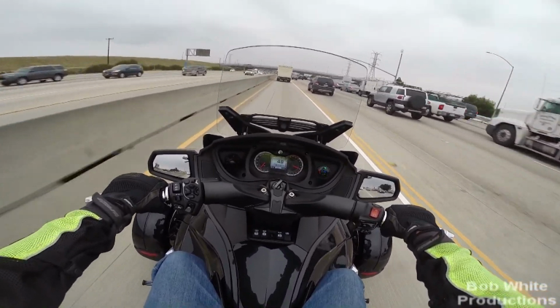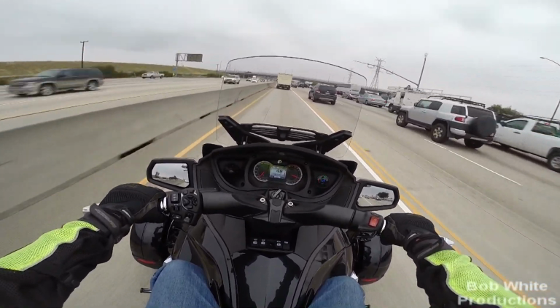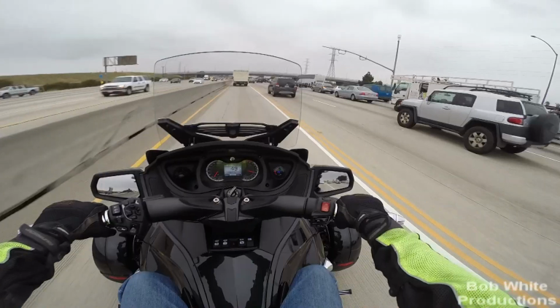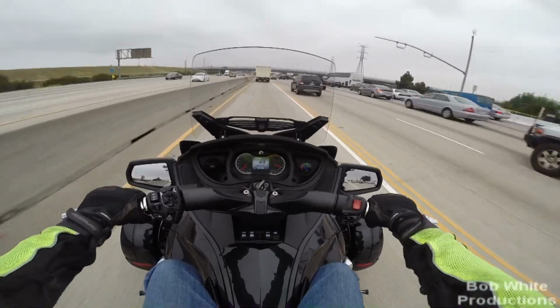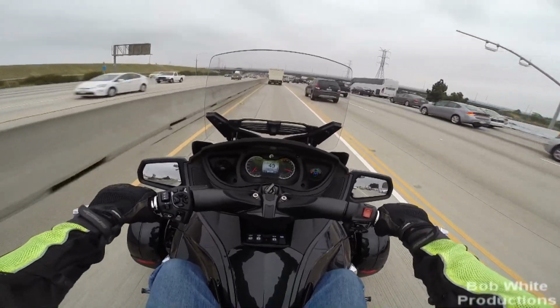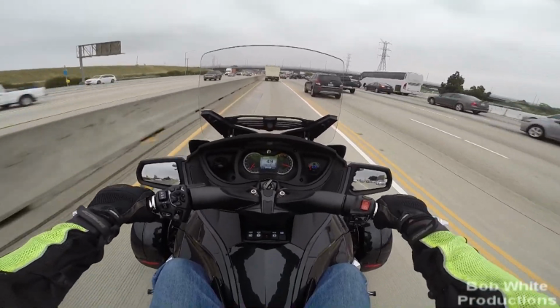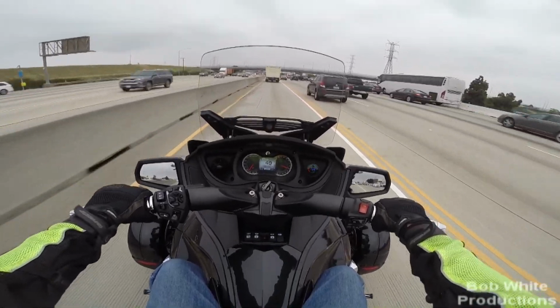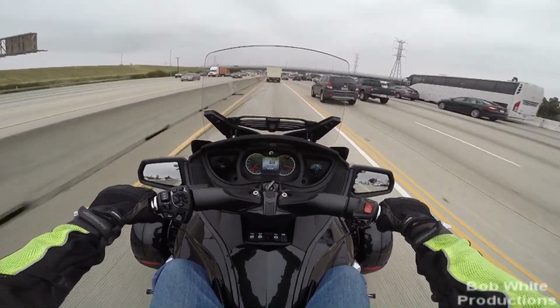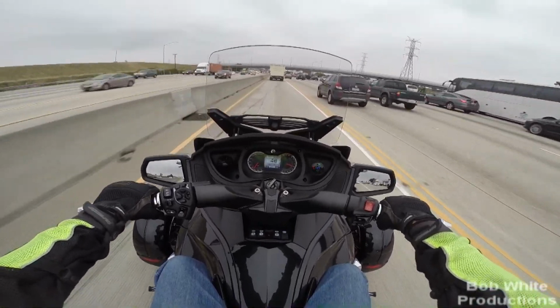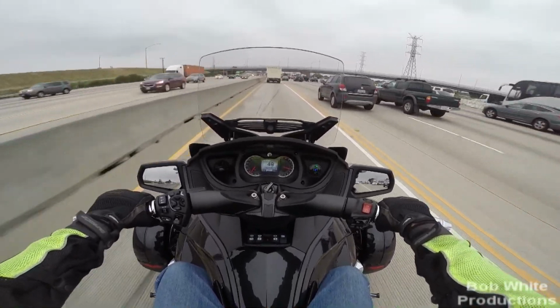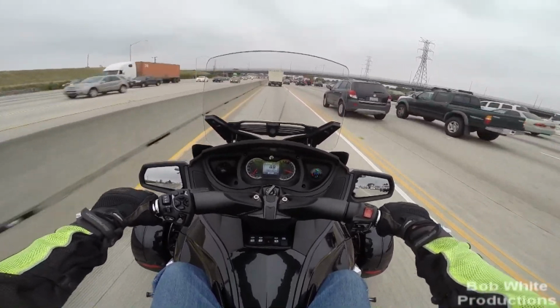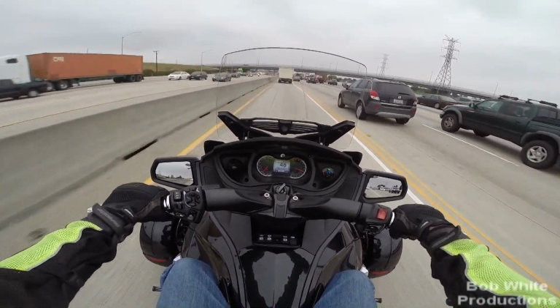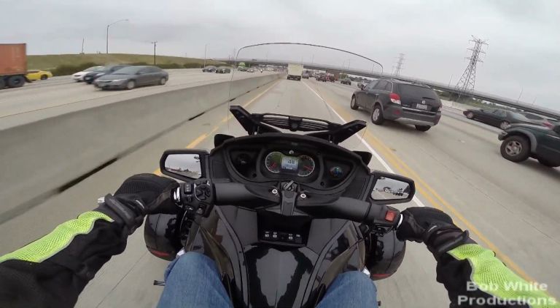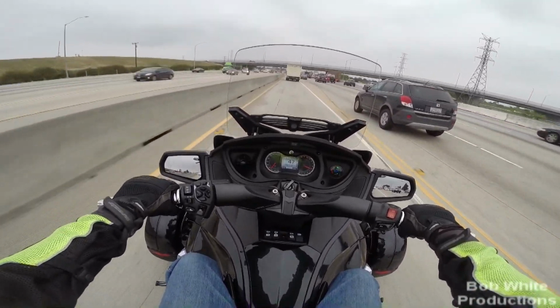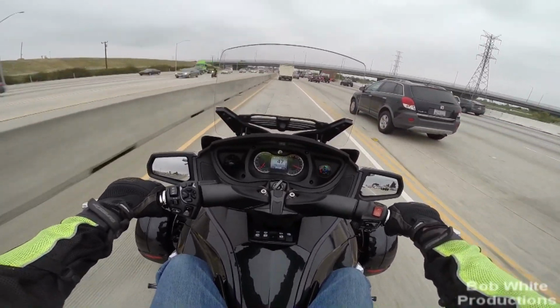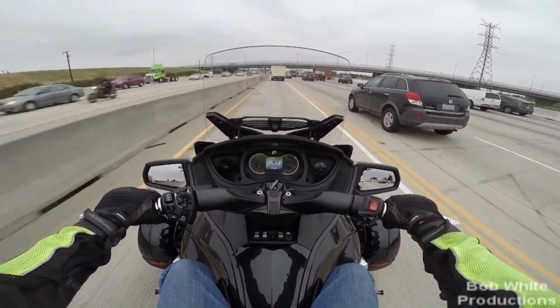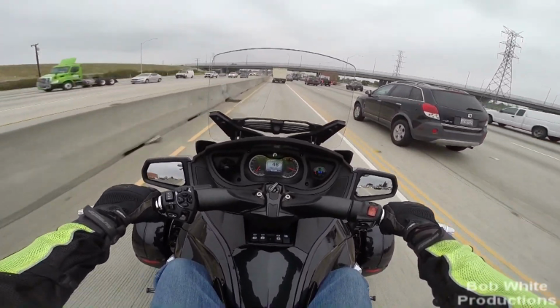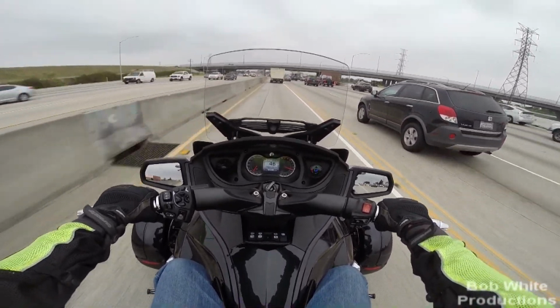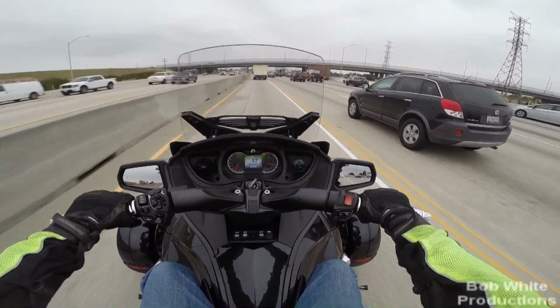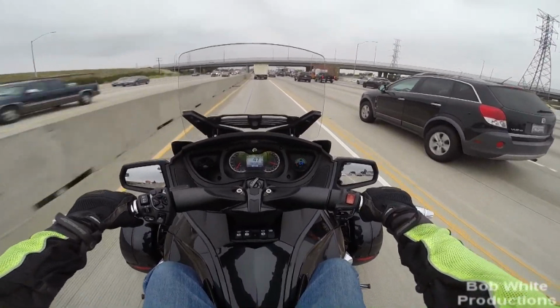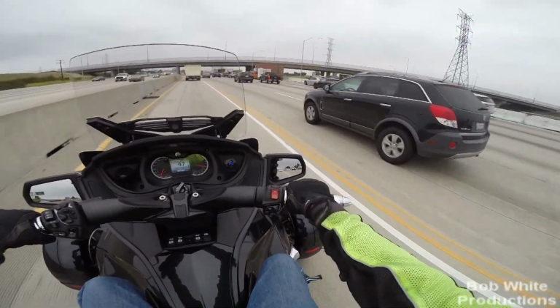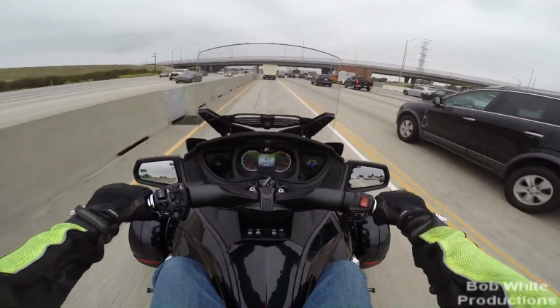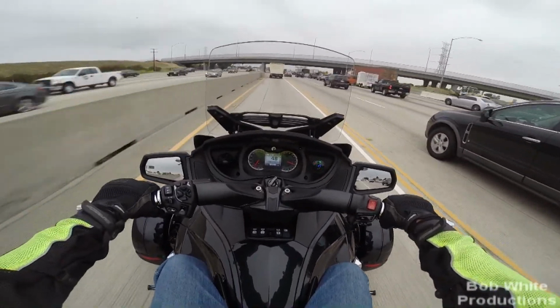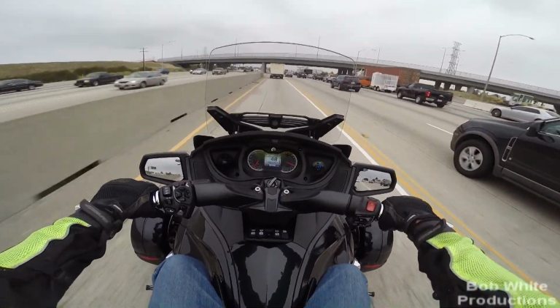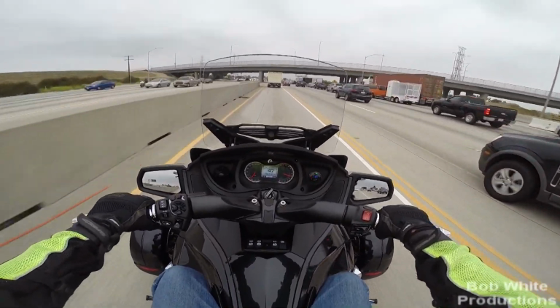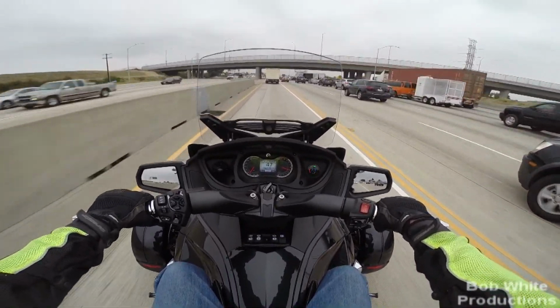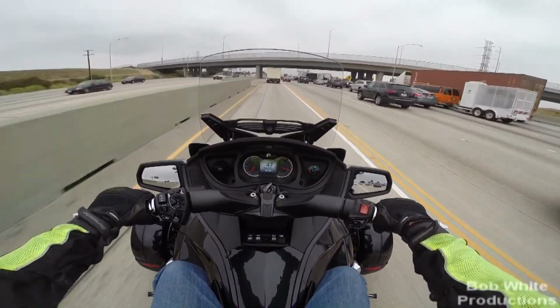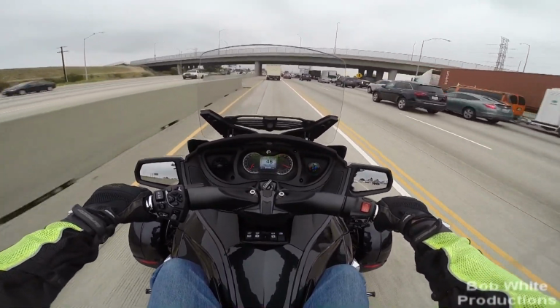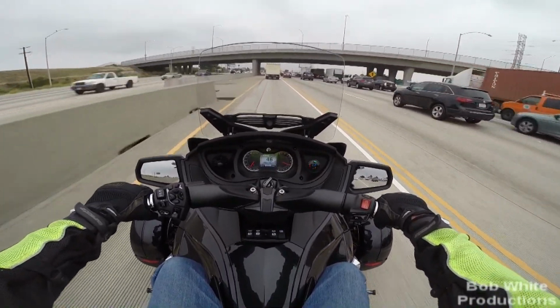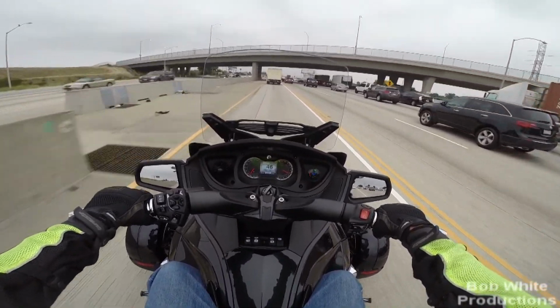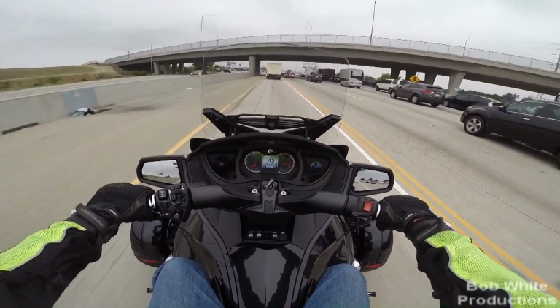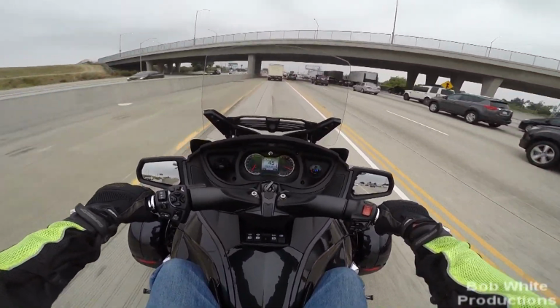If you put a car tire on and you're going 'man, this thing's hard,' you're not really running at 28. You're running it much higher due to the temperature increase of the rear tire.